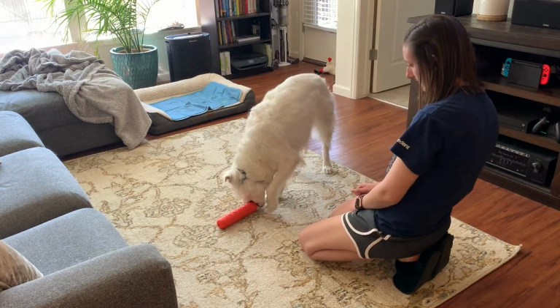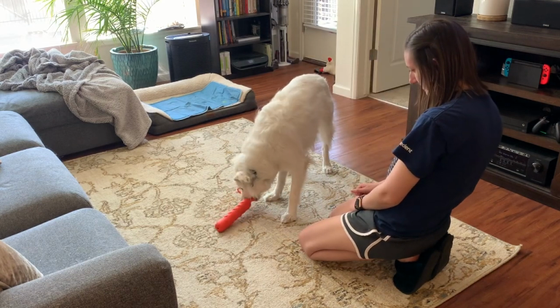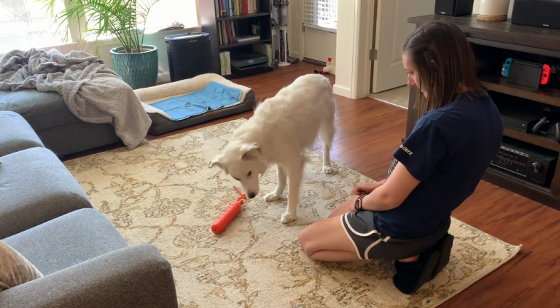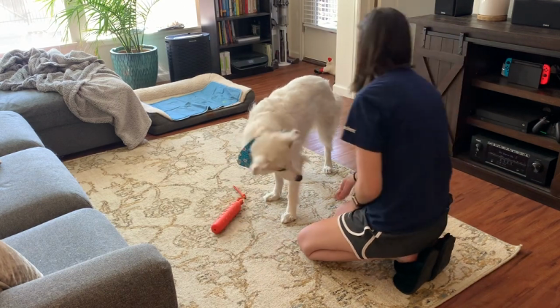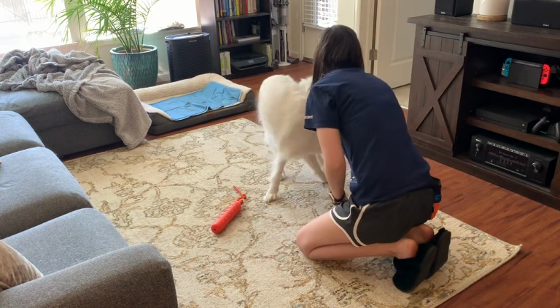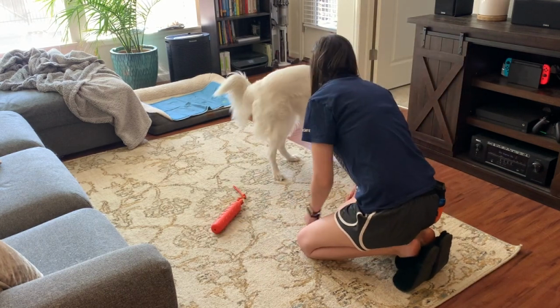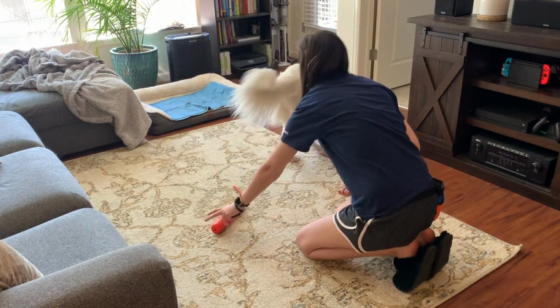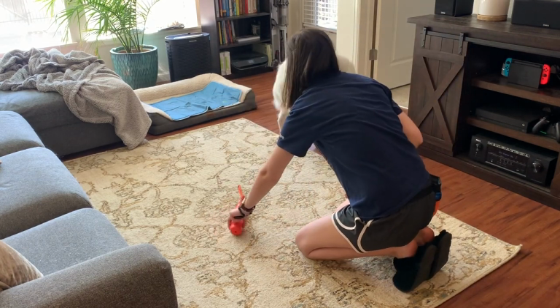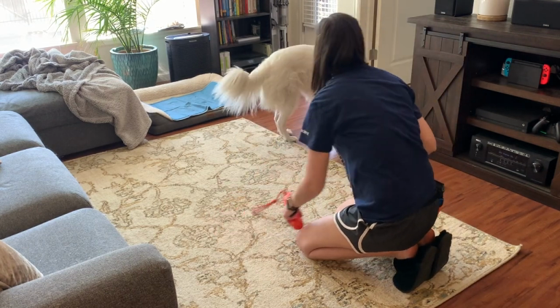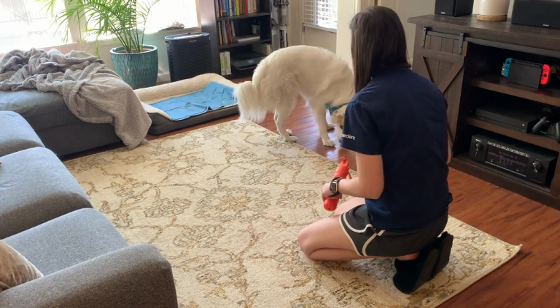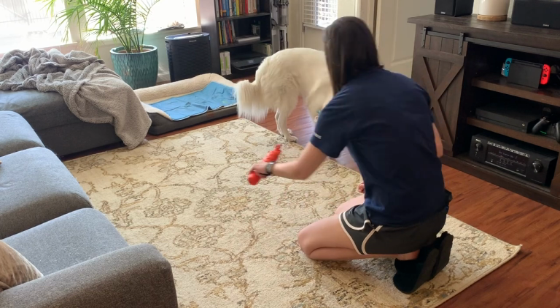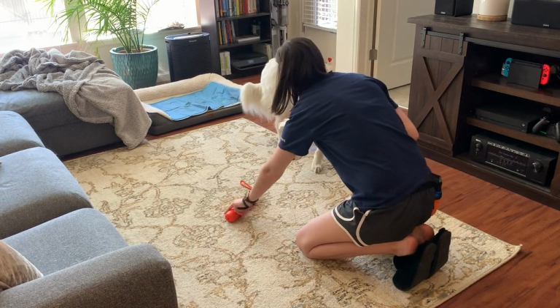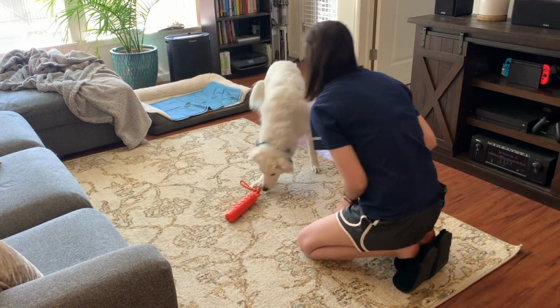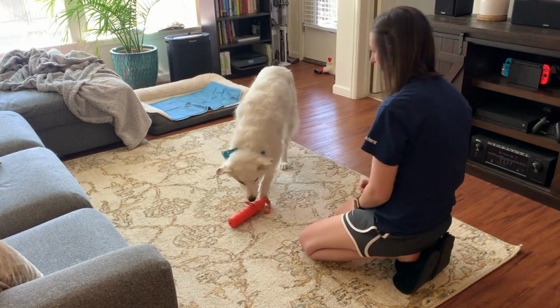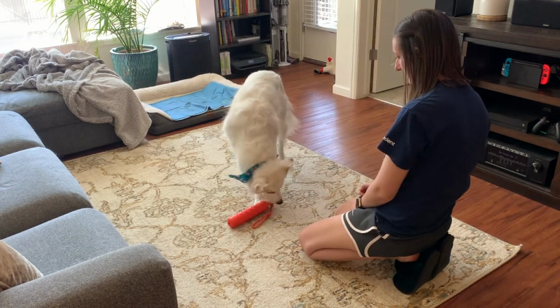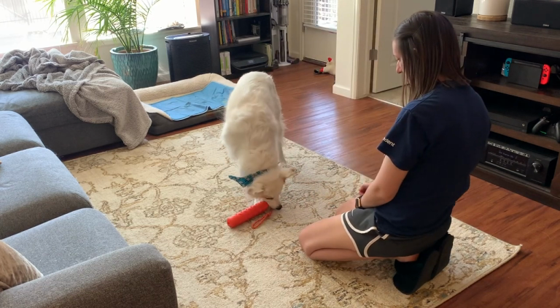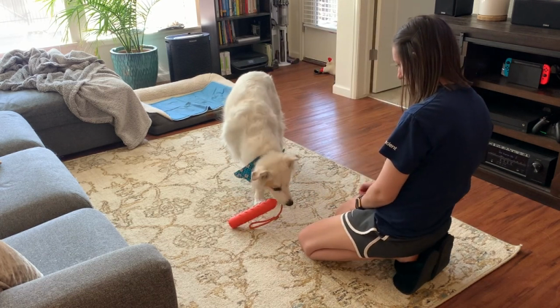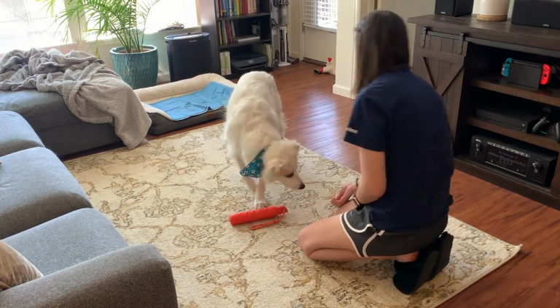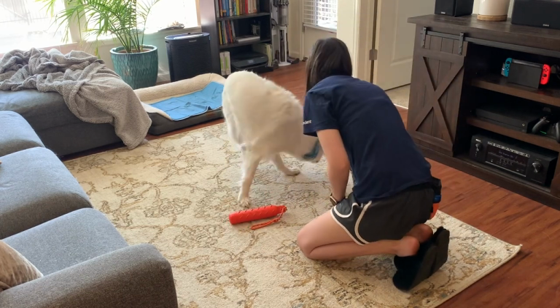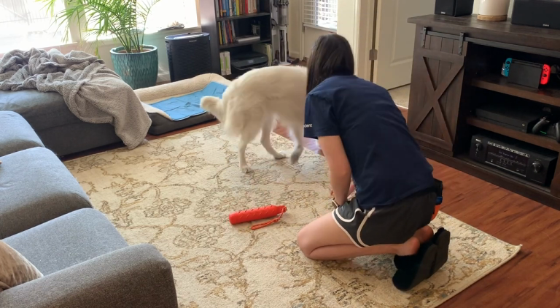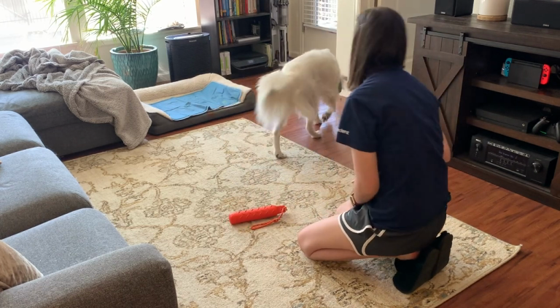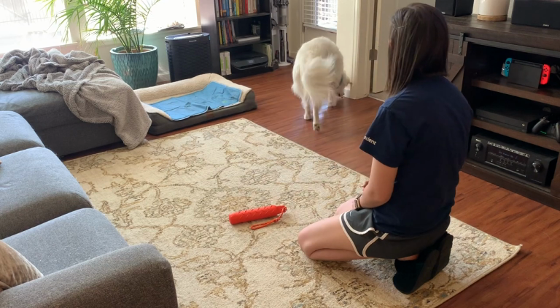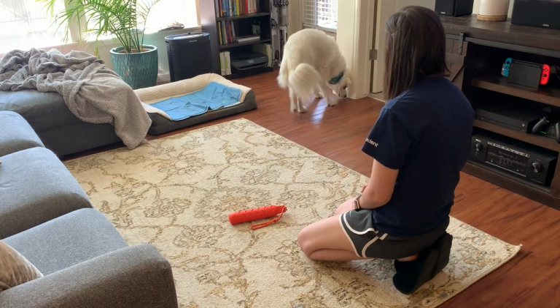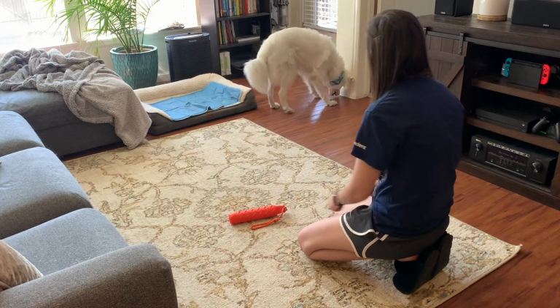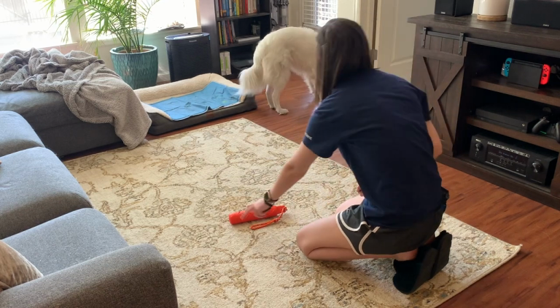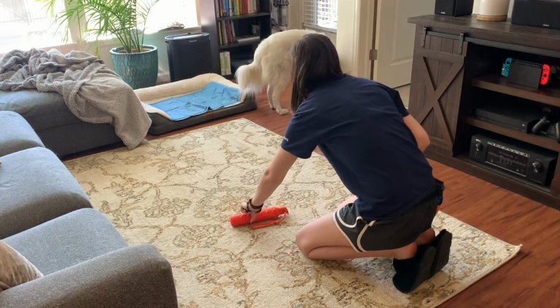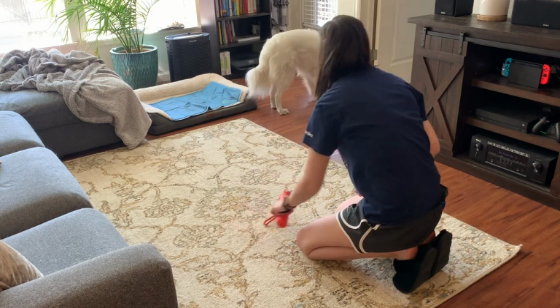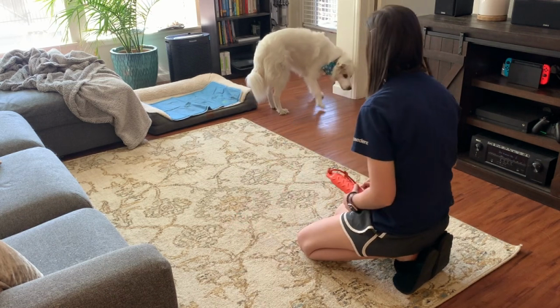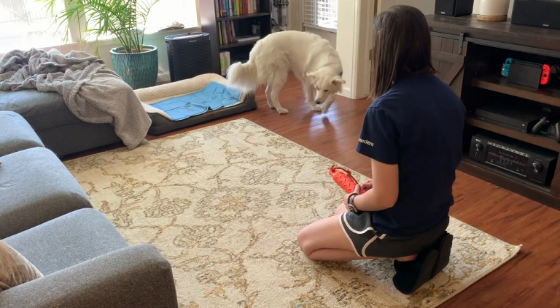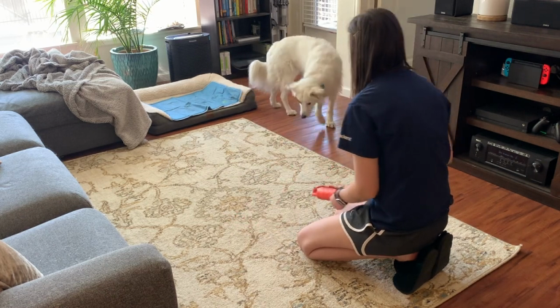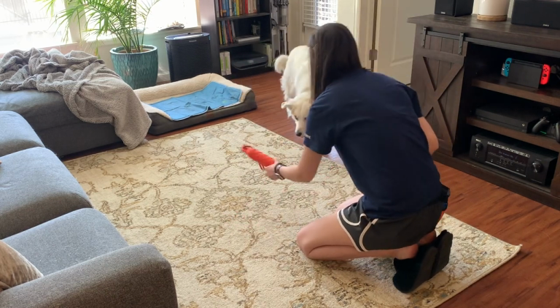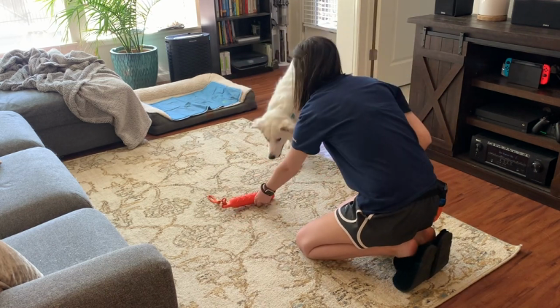Another little tip: if your dog is struggling, I found it helpful to pick up the toy and place it back on the ground for each repetition. It kind of just focuses your dog onto the object that you want them to pay attention to. This obviously we will fade out over time.